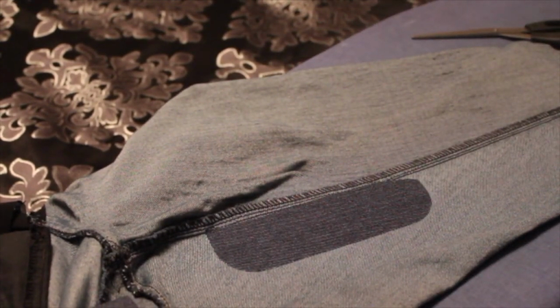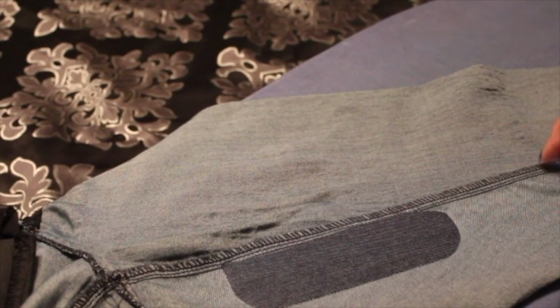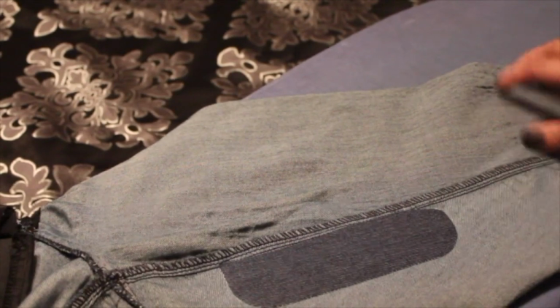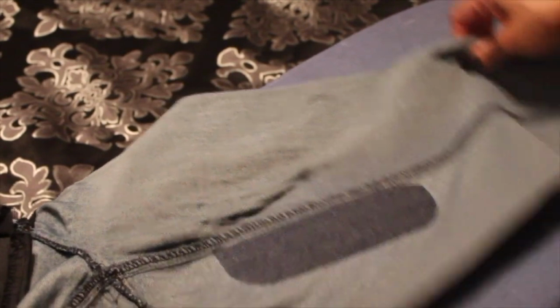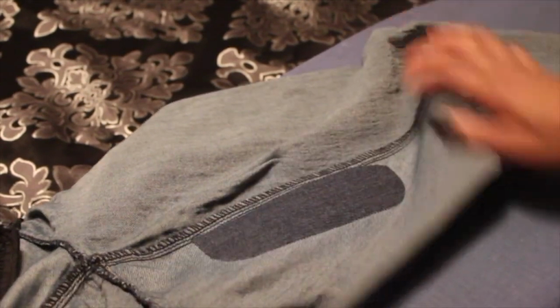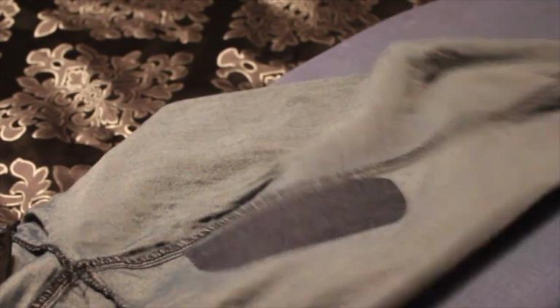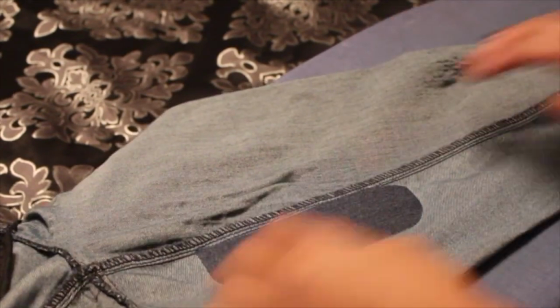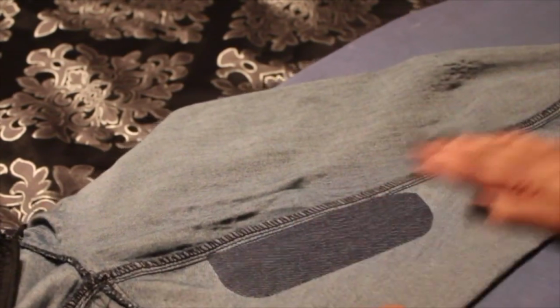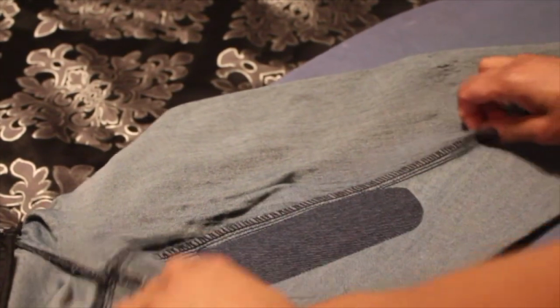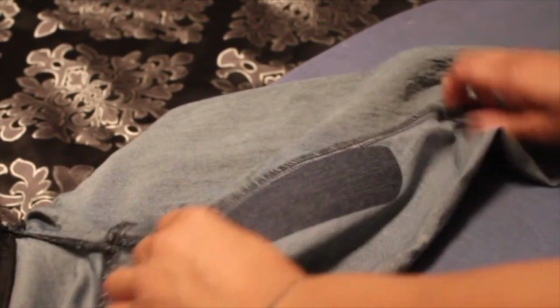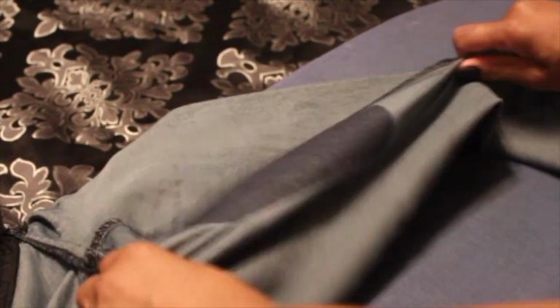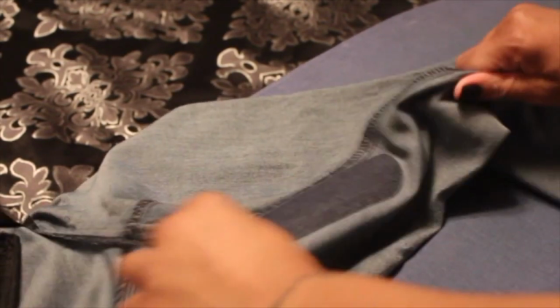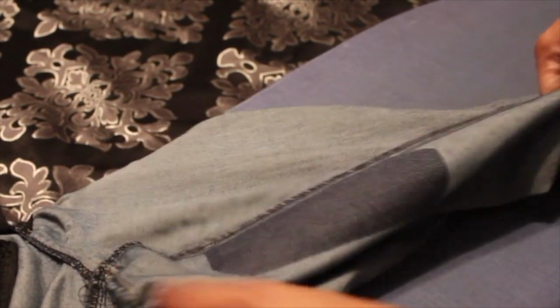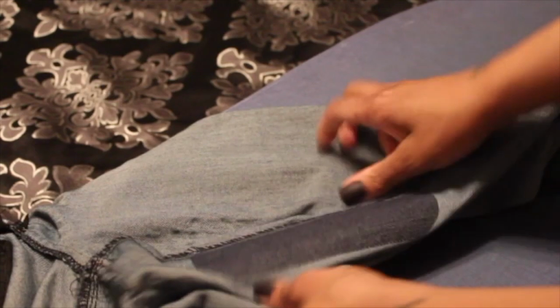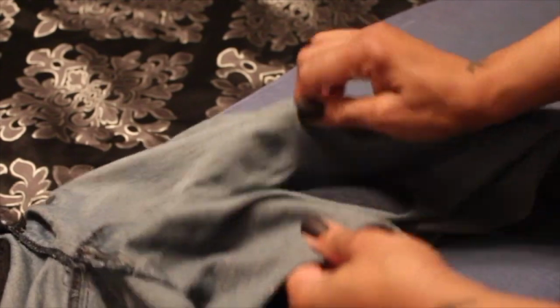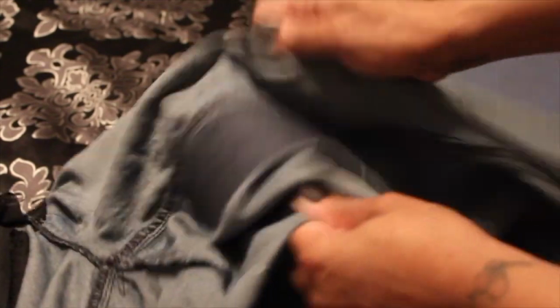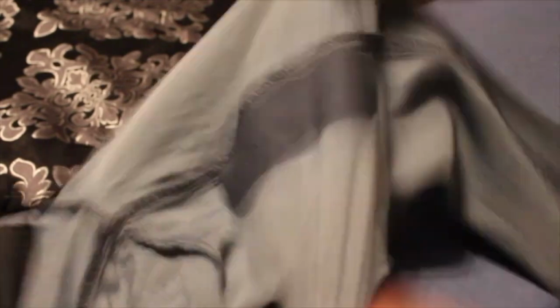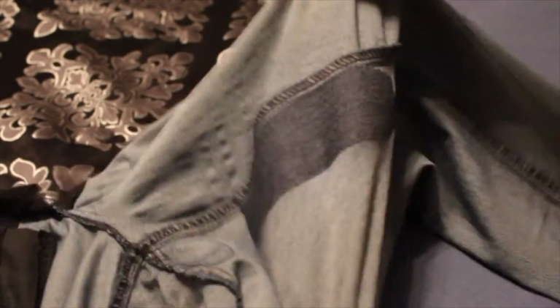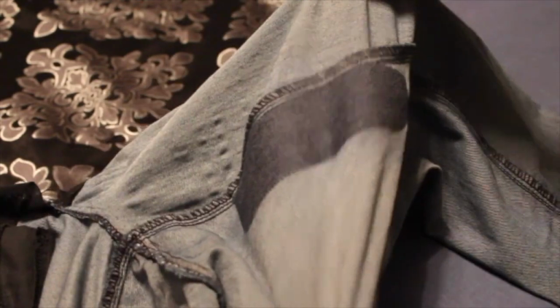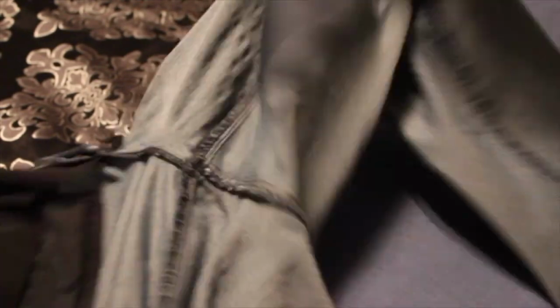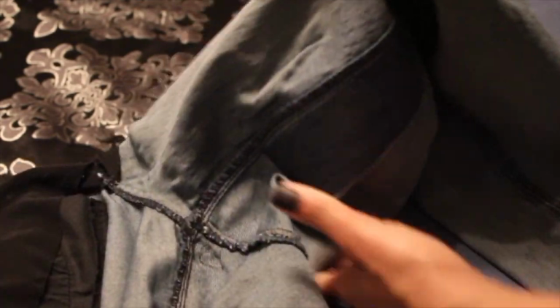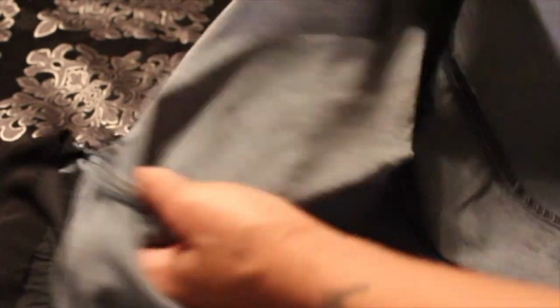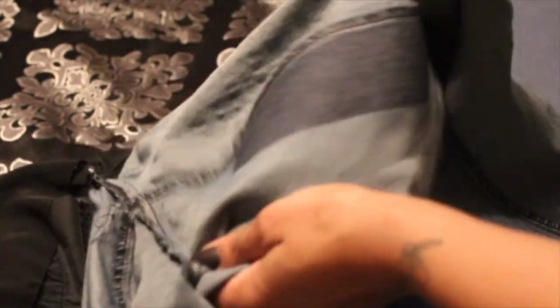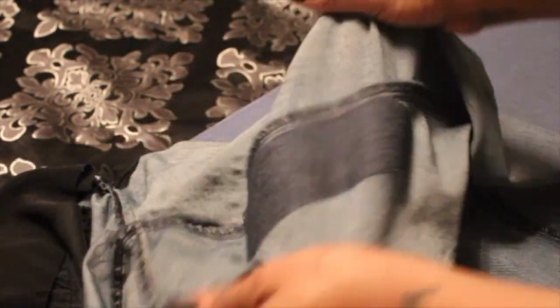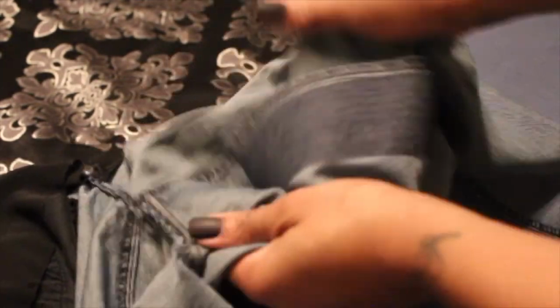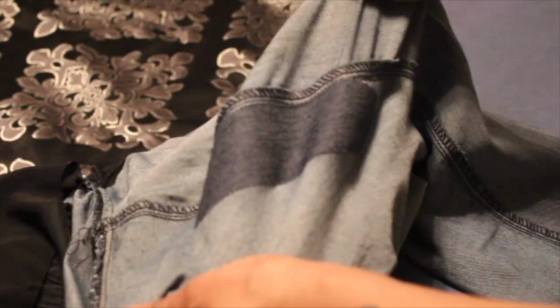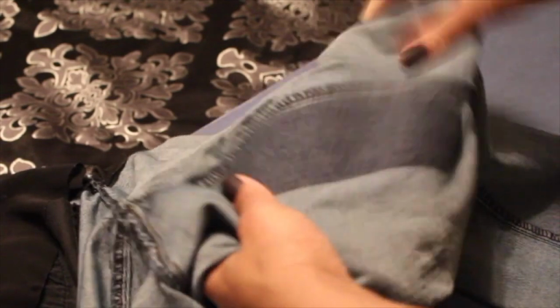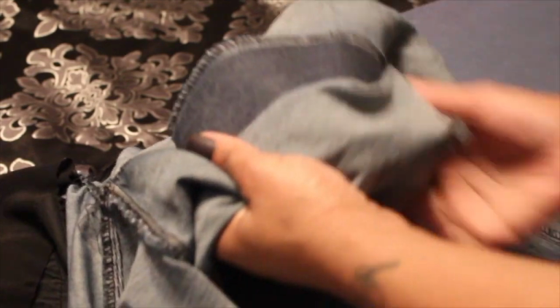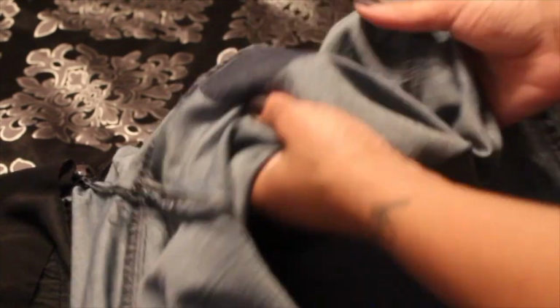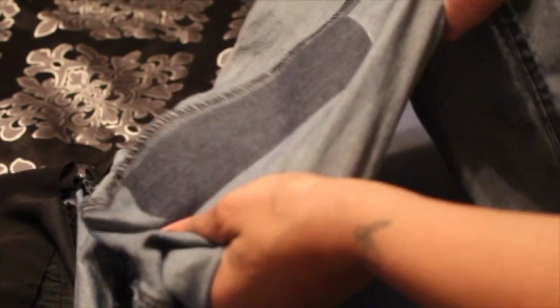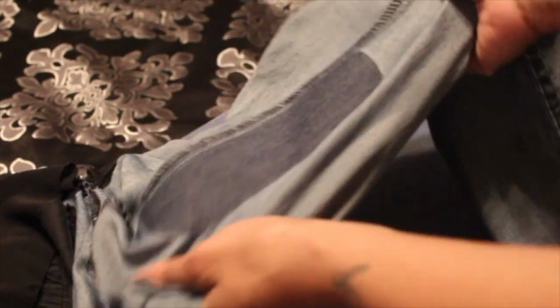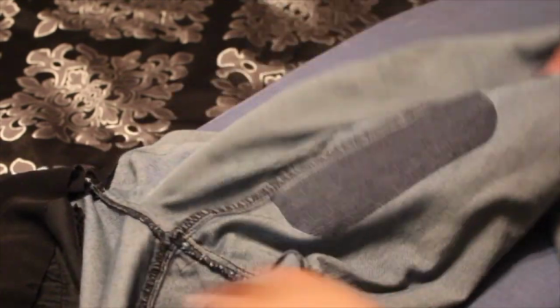So once you've ironed it for at least 30 seconds, you let it cool for a full minute, and this iron-on patch is not going anywhere. You see I'm stretching it and putting it through the wringer to show you guys it's gonna stay.